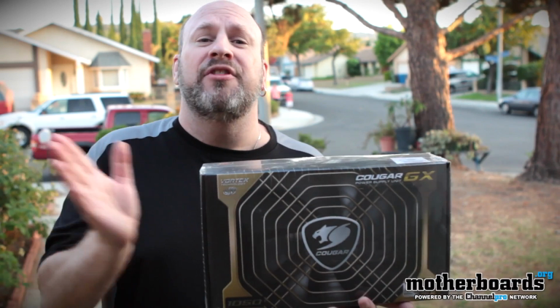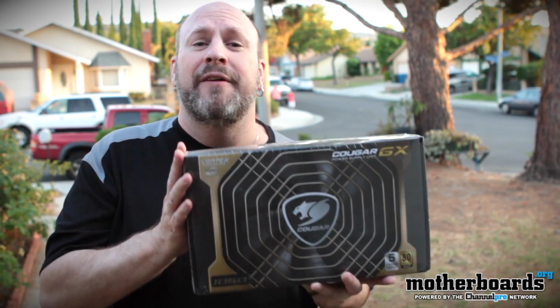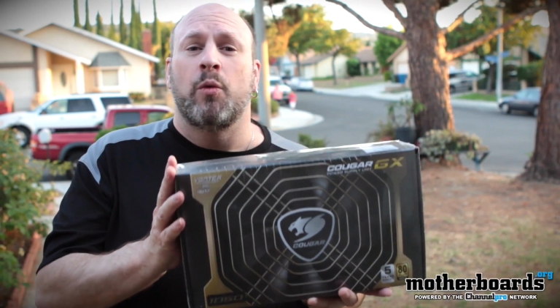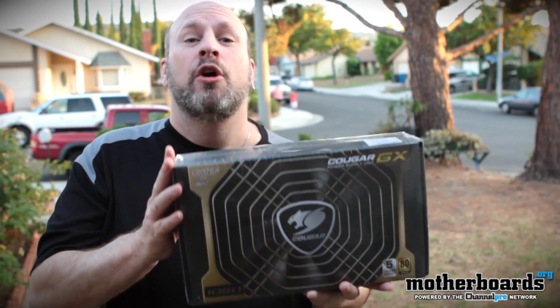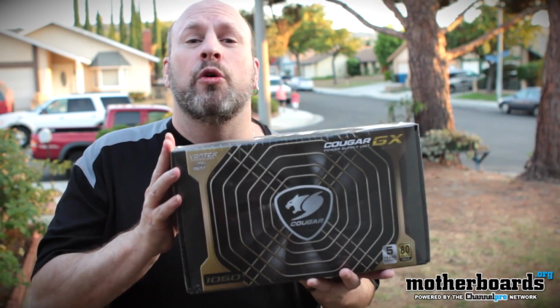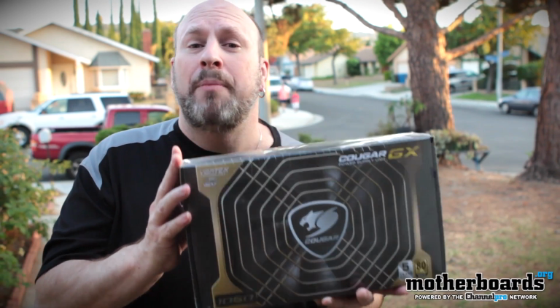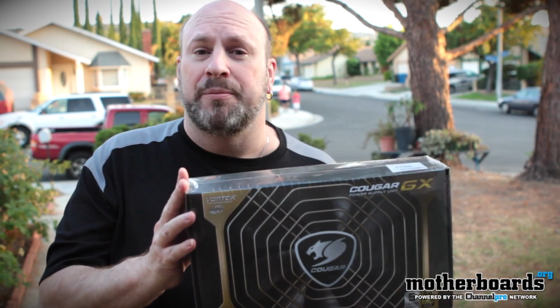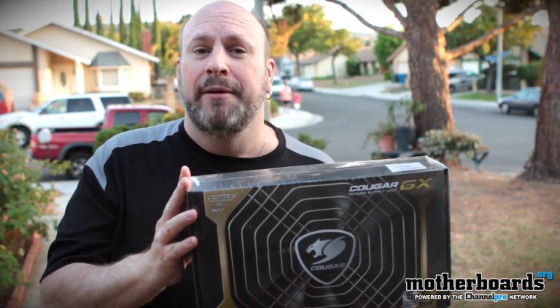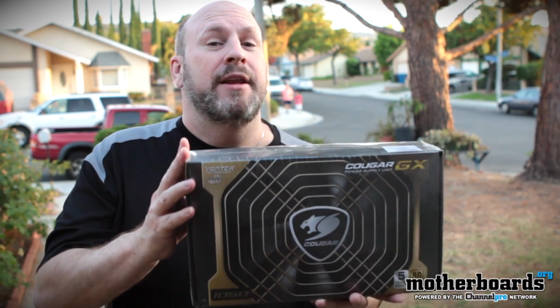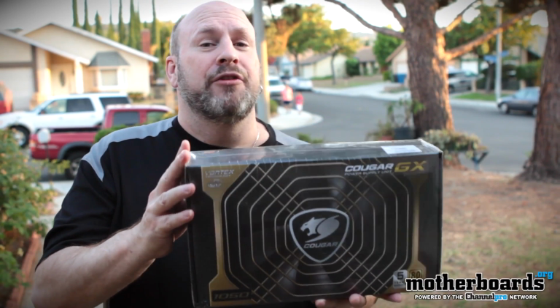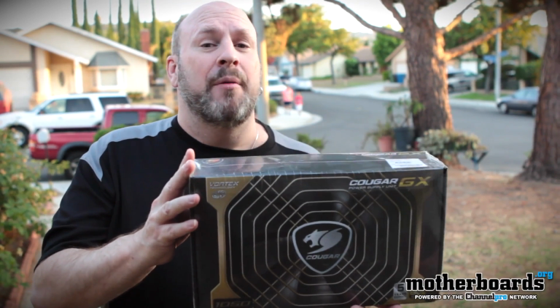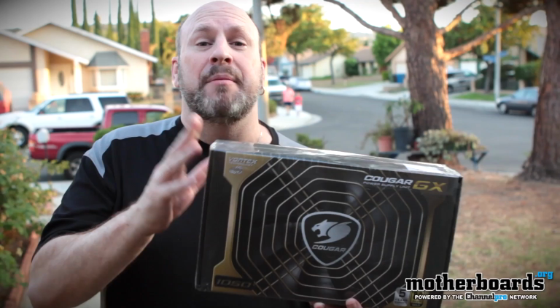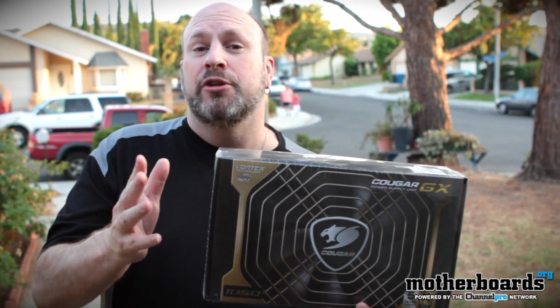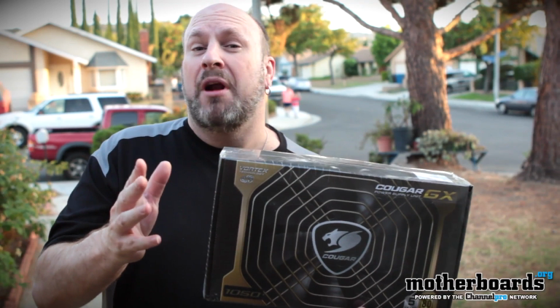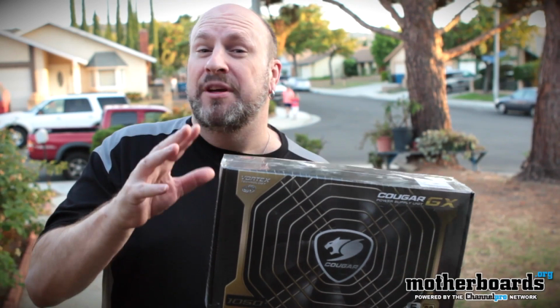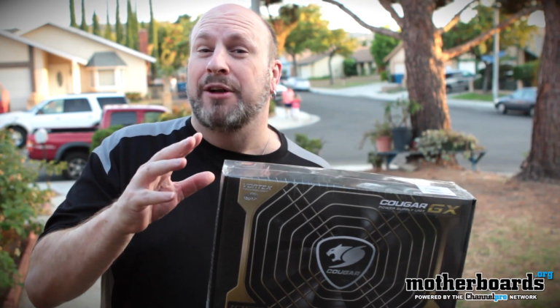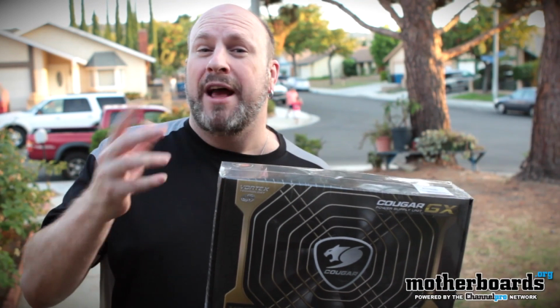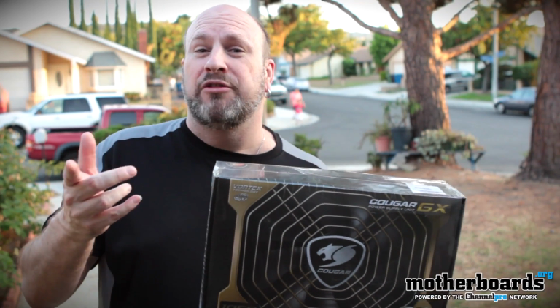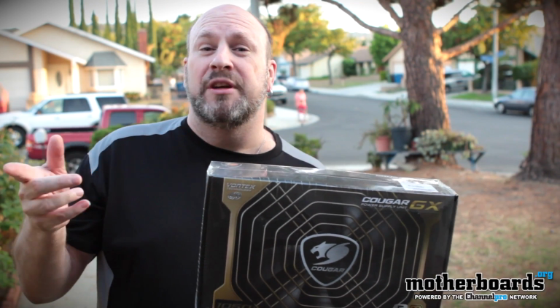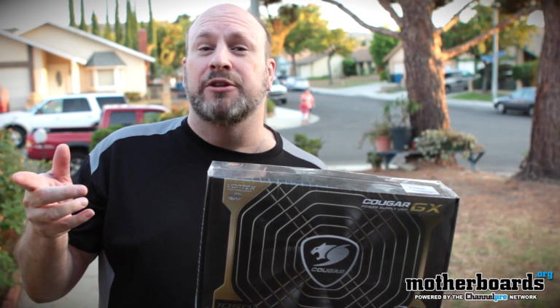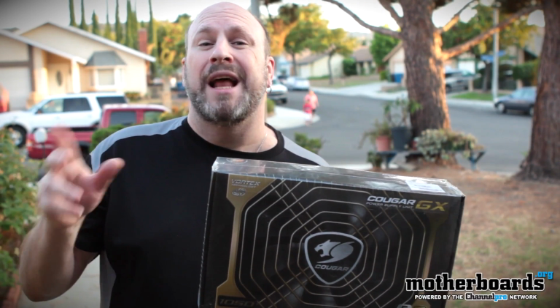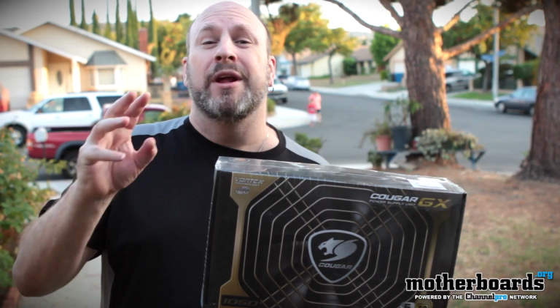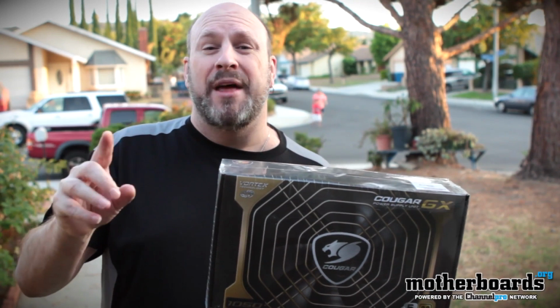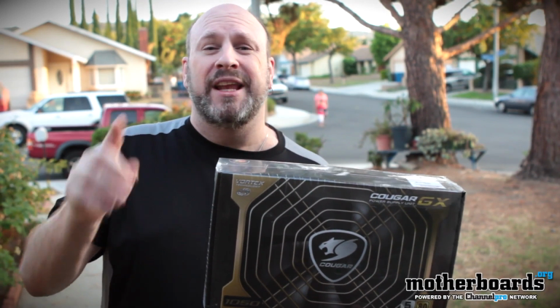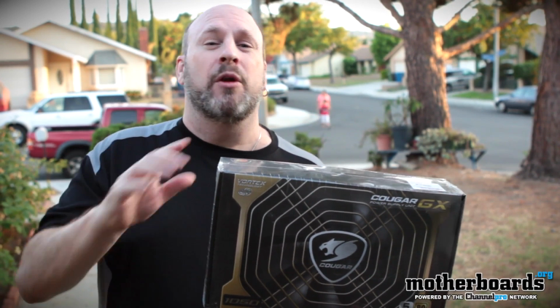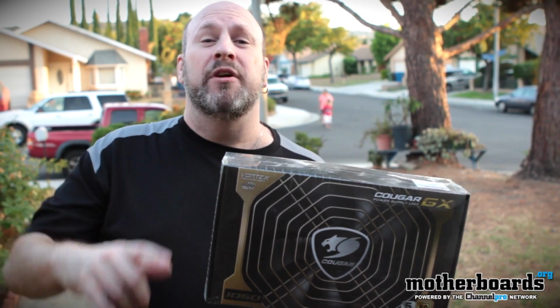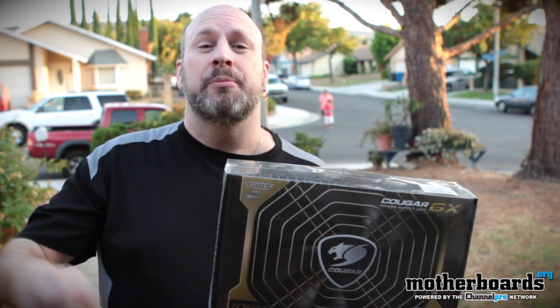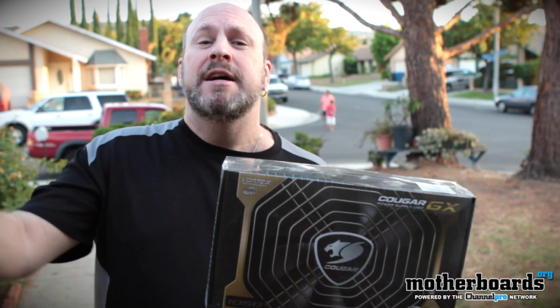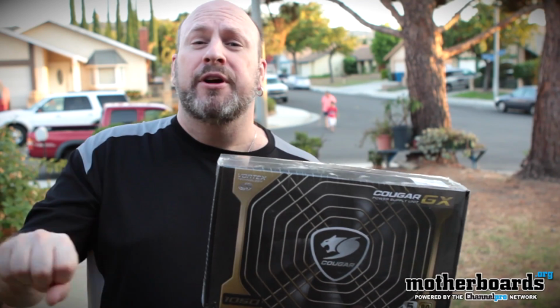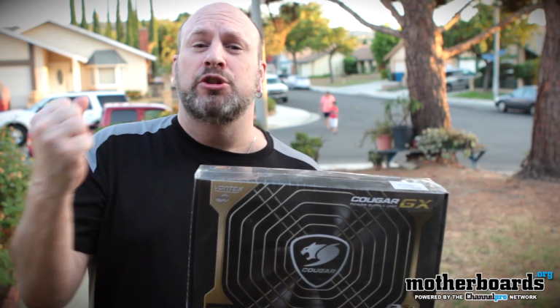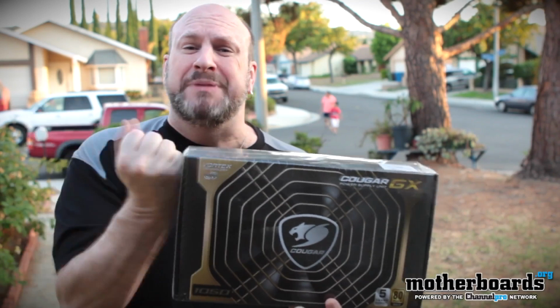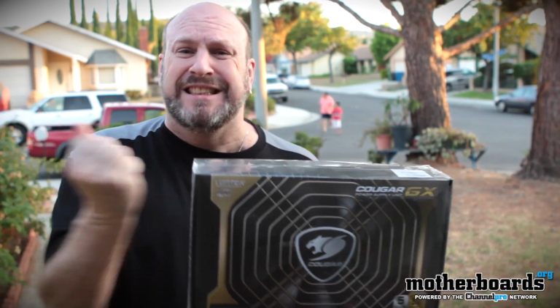This is a 1050 watt Cougar power supply. Now this thing's probably going to be modular — probably semi-modular. The last one I saw was semi-modular. I only like them that way anyways. I don't like fully modular because the power connection should be solid.